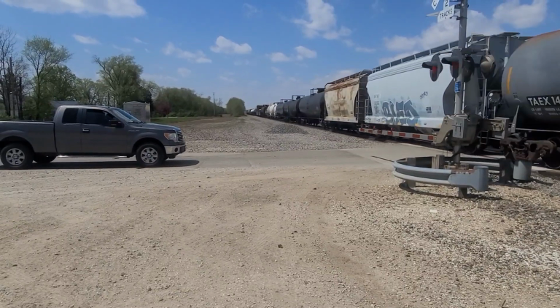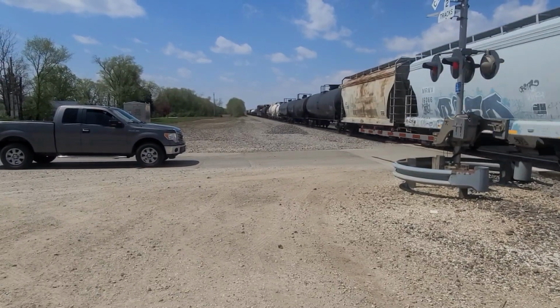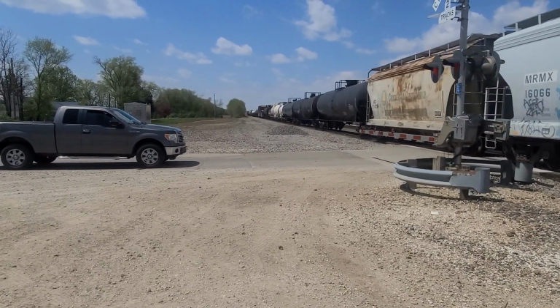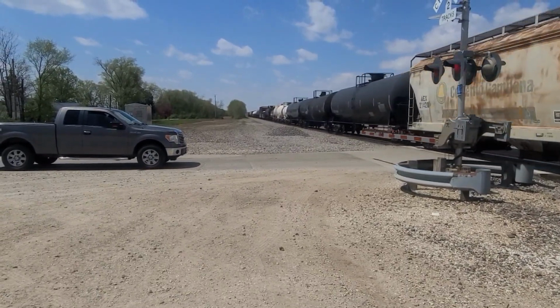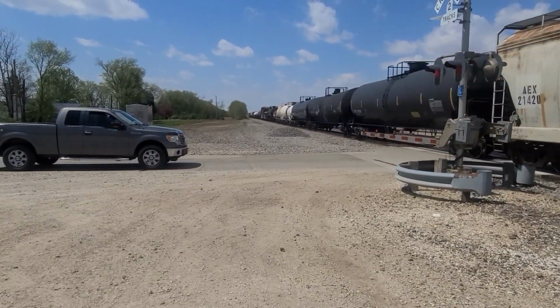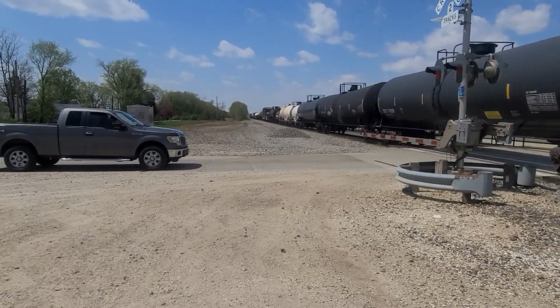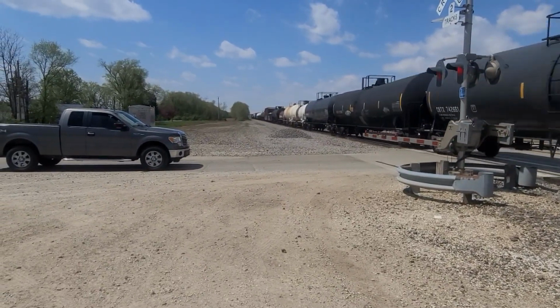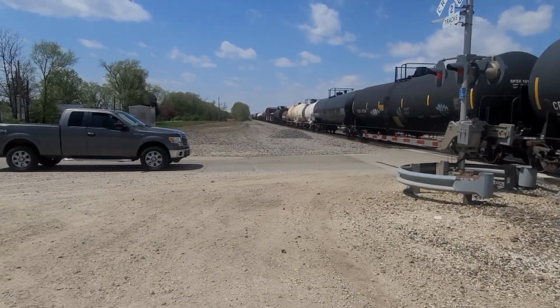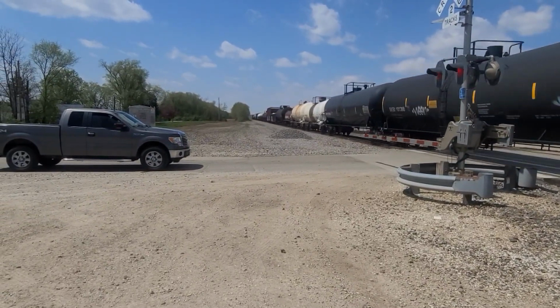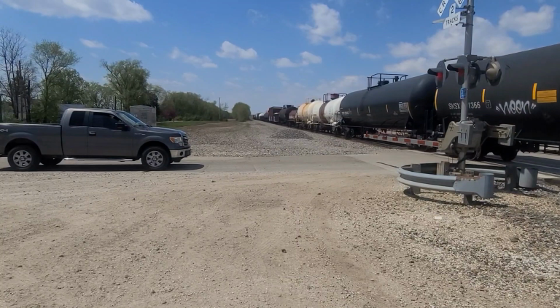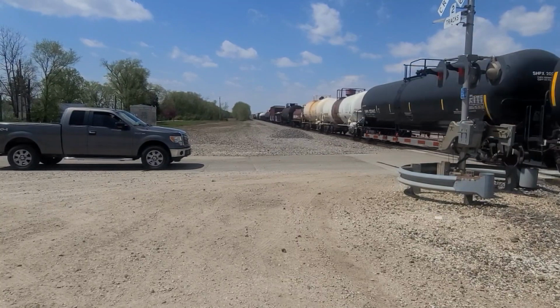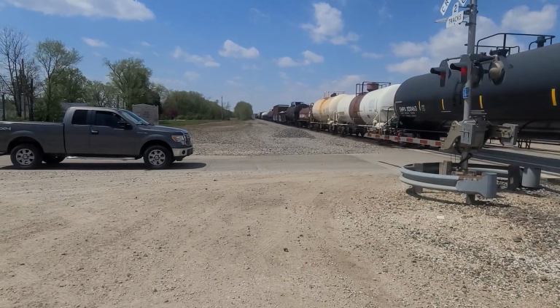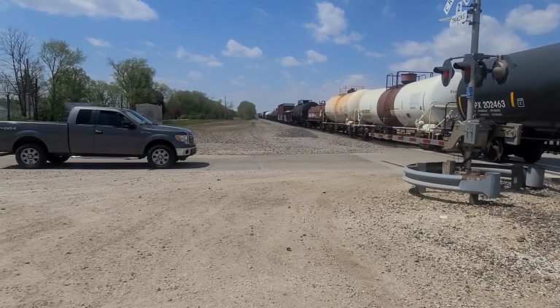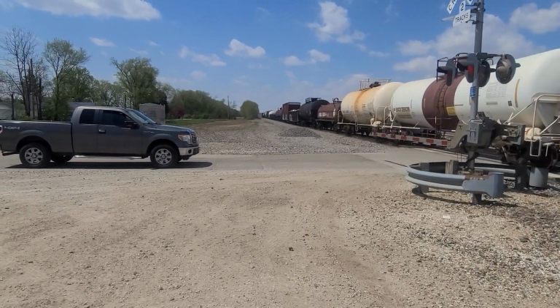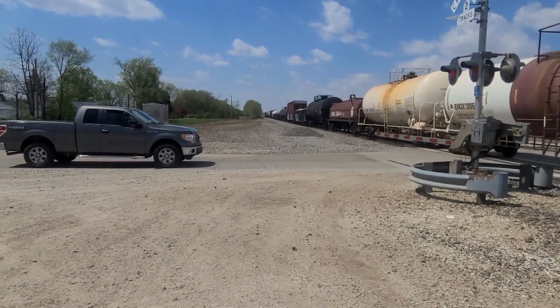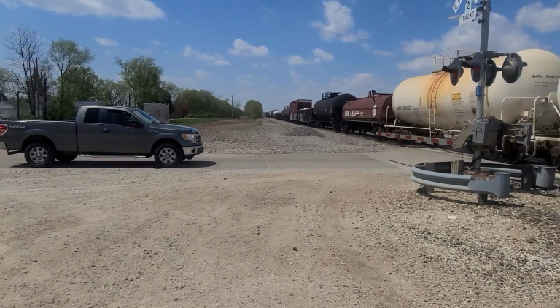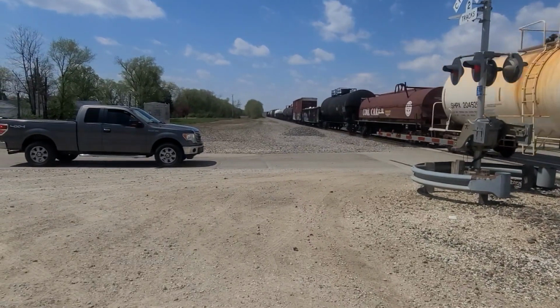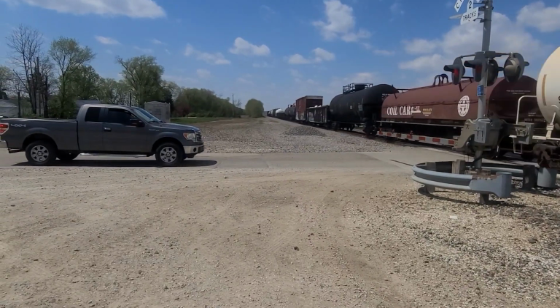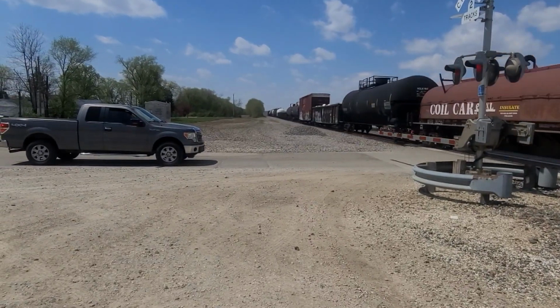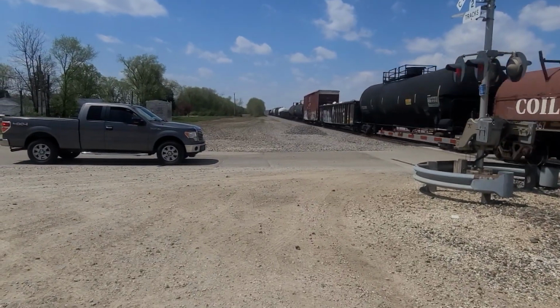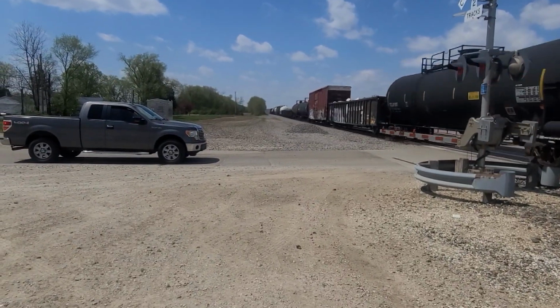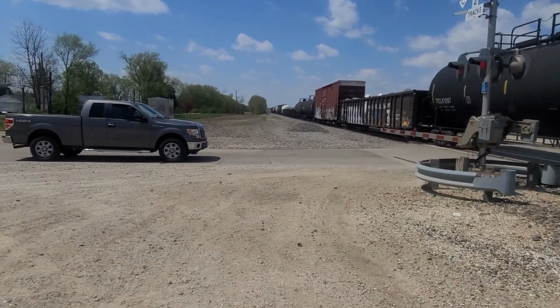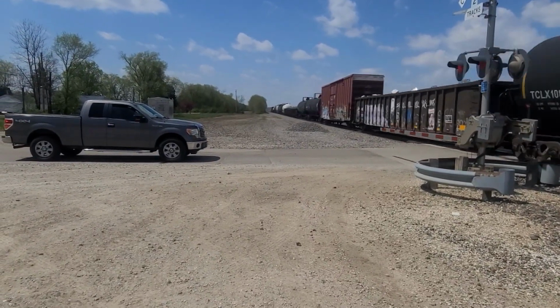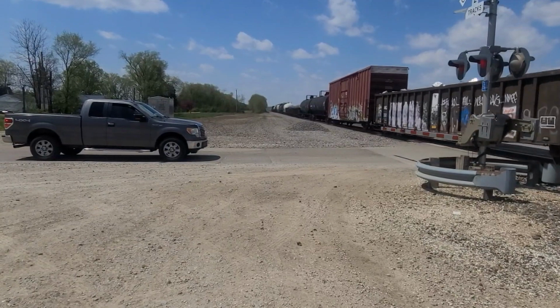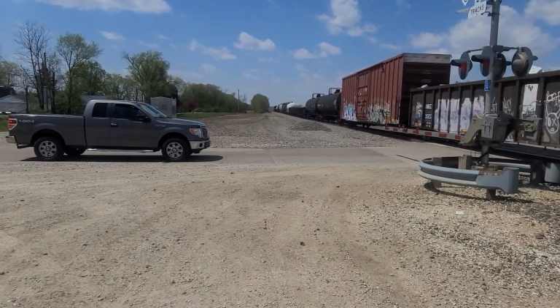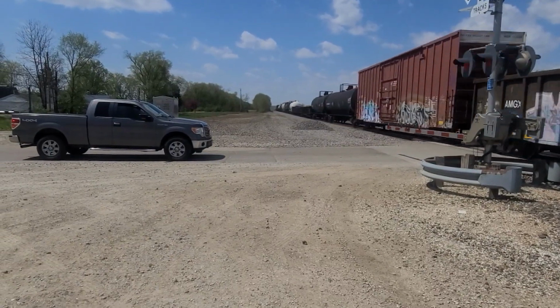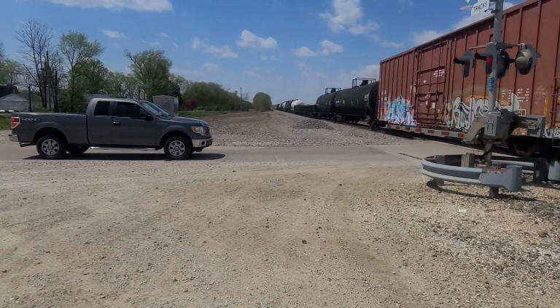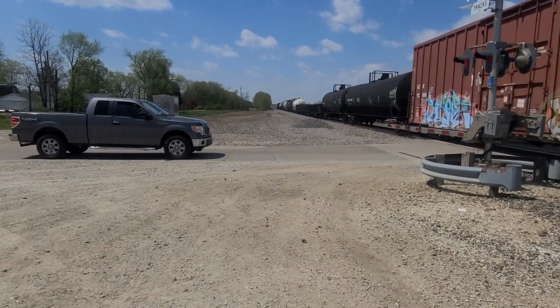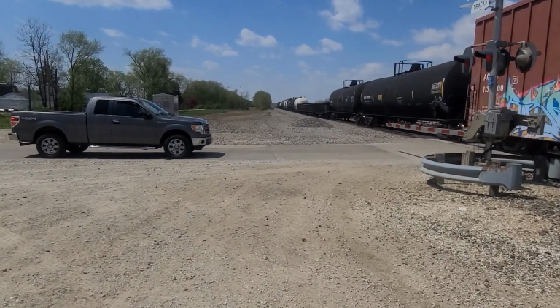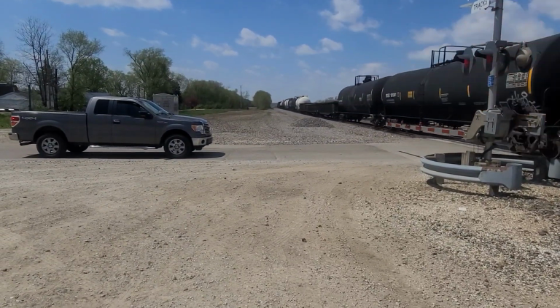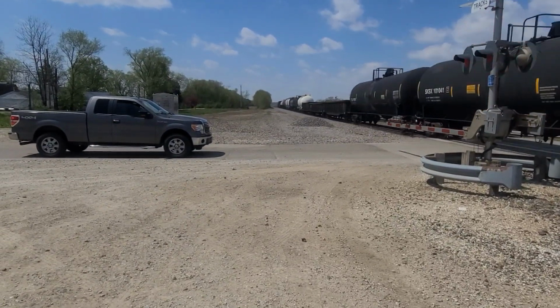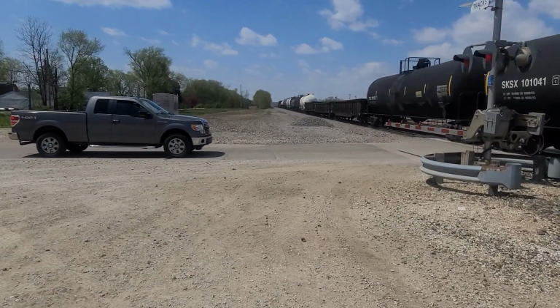This locomotive hasn't lost that power. It's trying to get up to about 50 miles an hour — forced it up to 50 miles an hour. It's getting it.